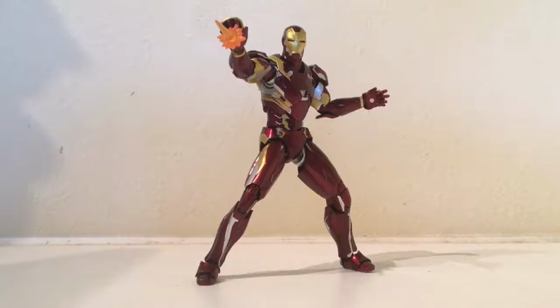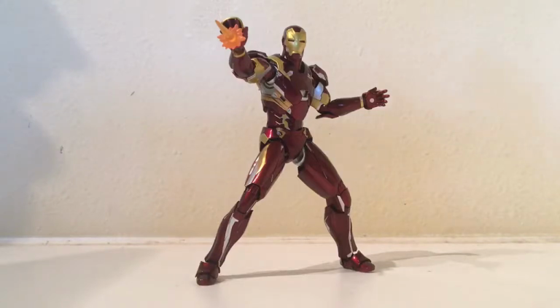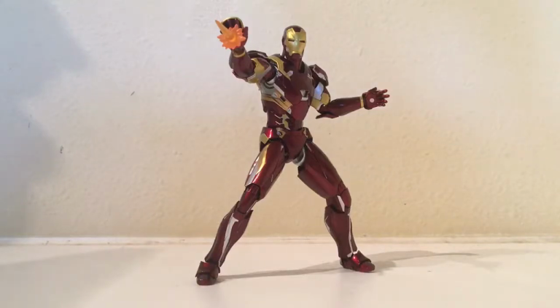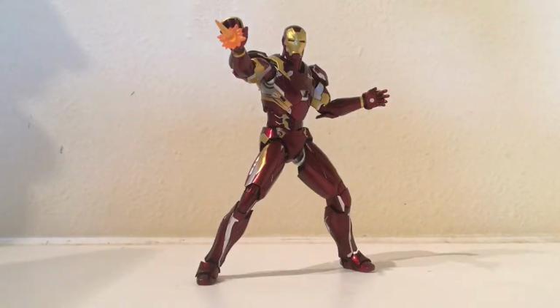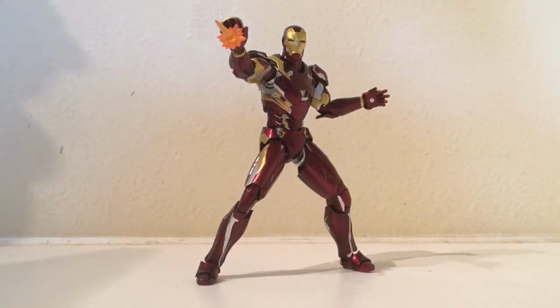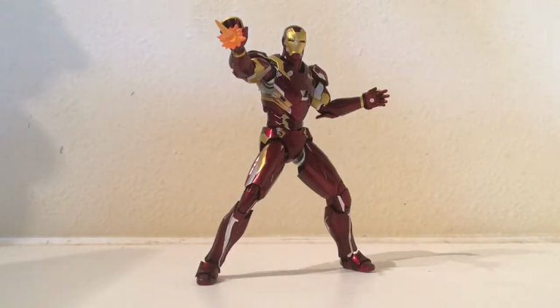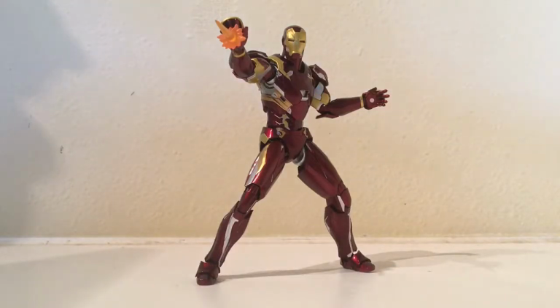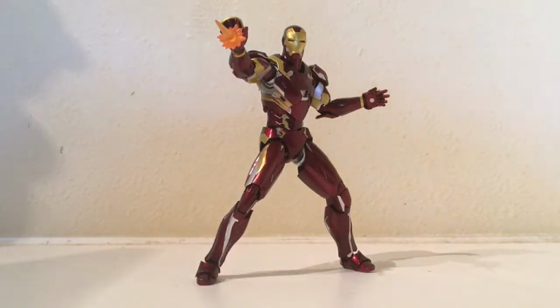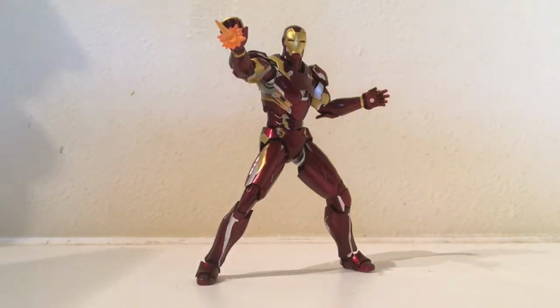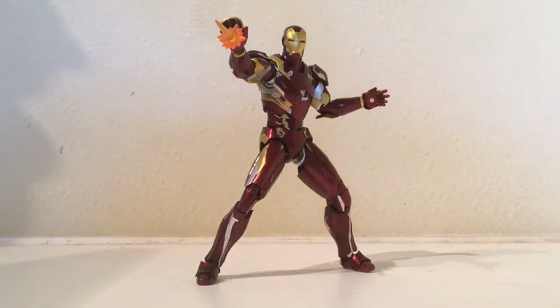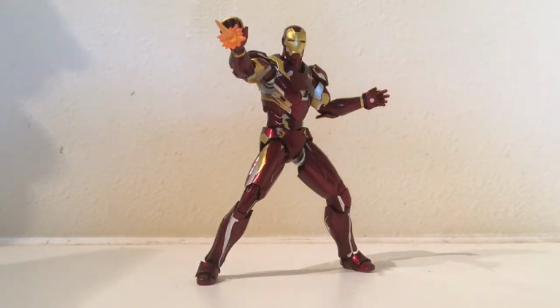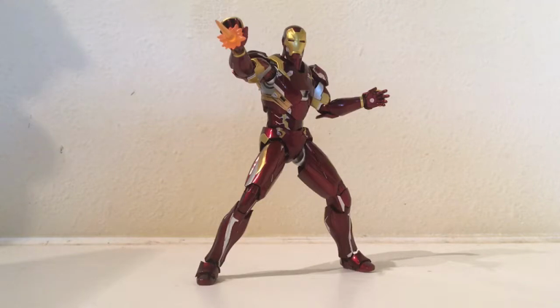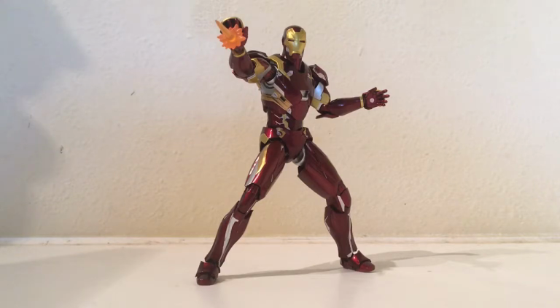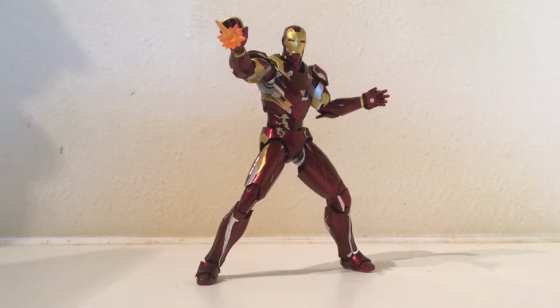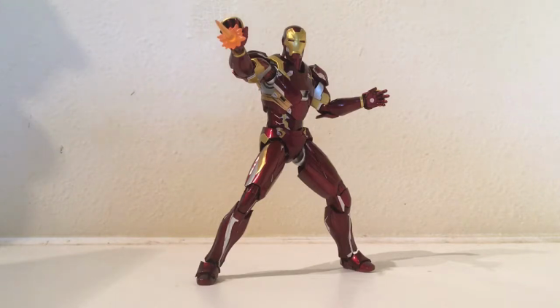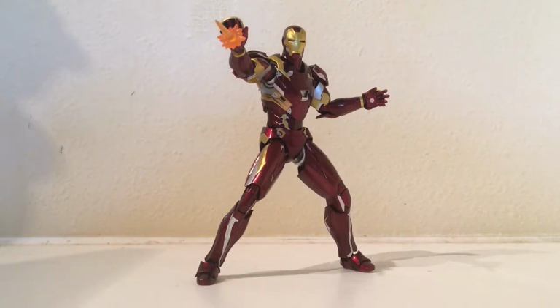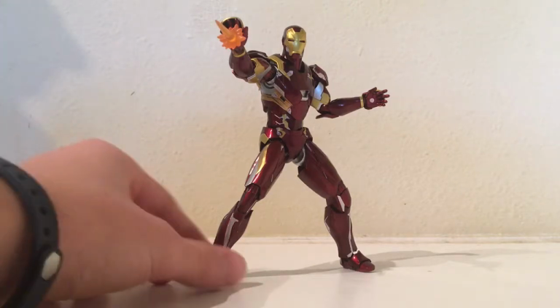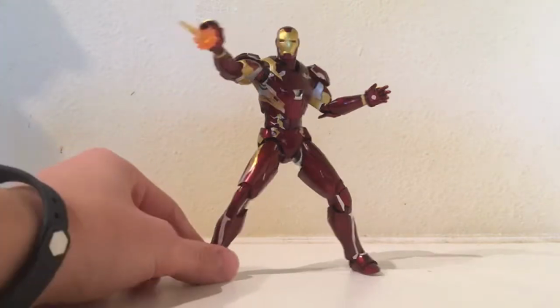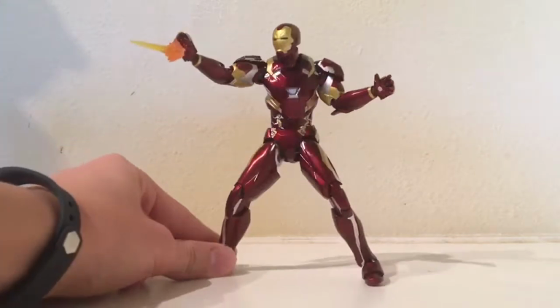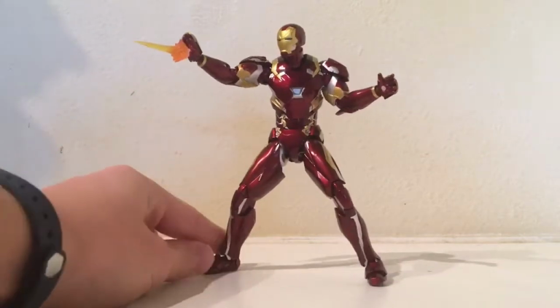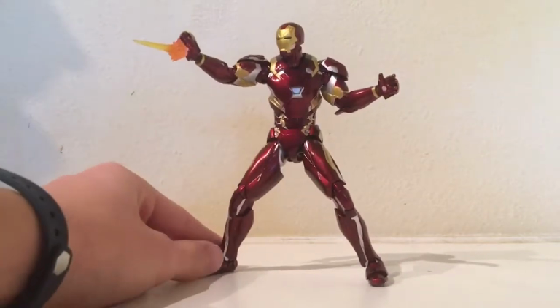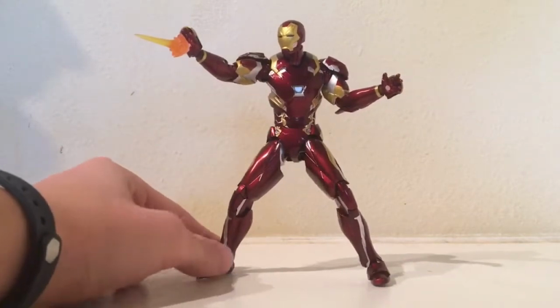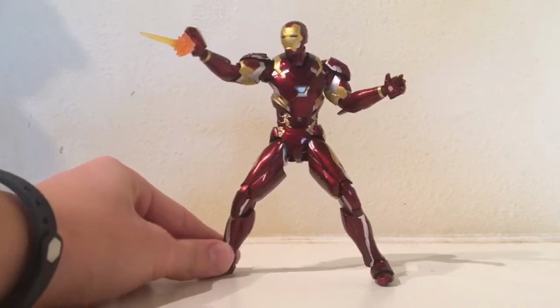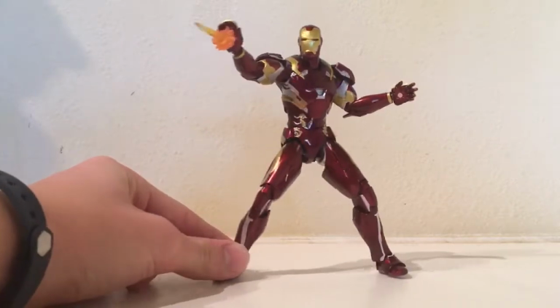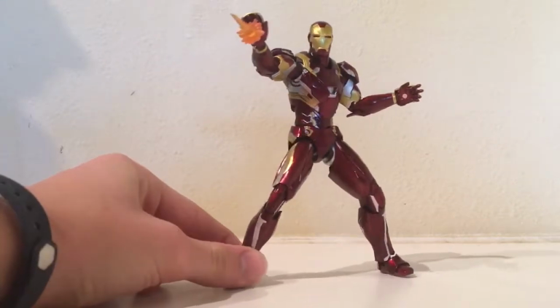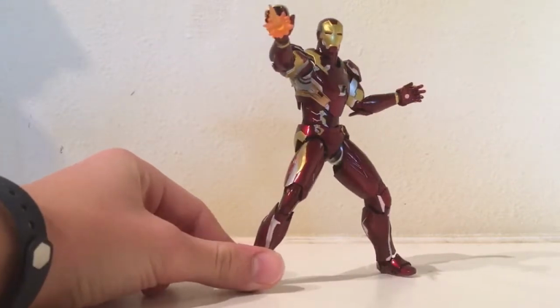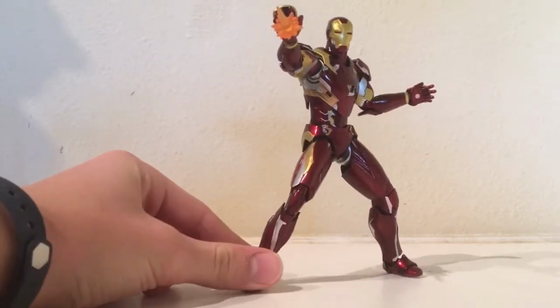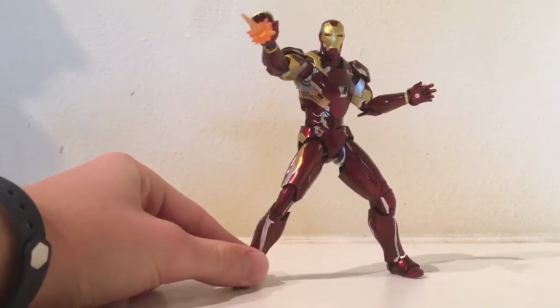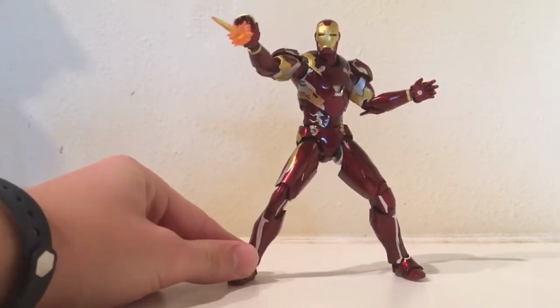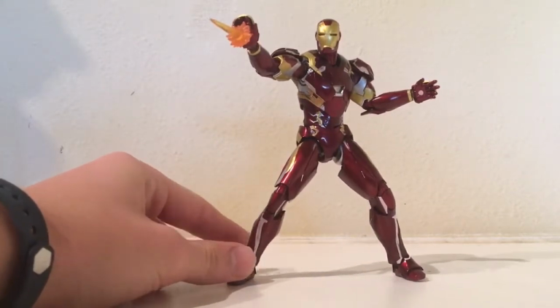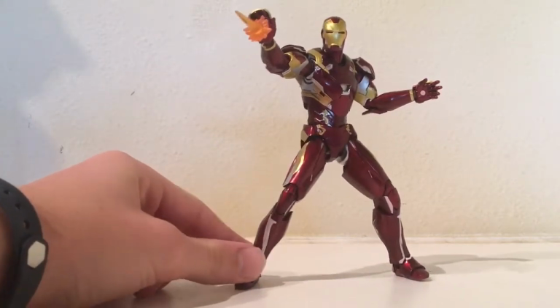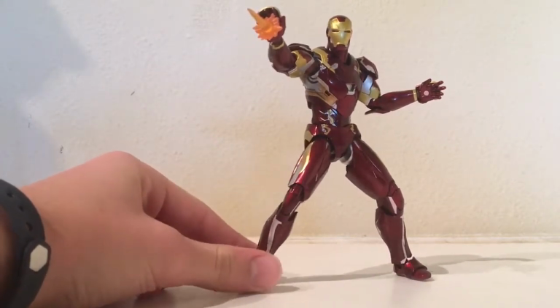Hey guys, it's AK Figure, and today we're going to be taking a look at the not very new SH Figuarts Captain America Civil War Iron Man Mark 46 — I'm pretty sure it's the Mark 46.